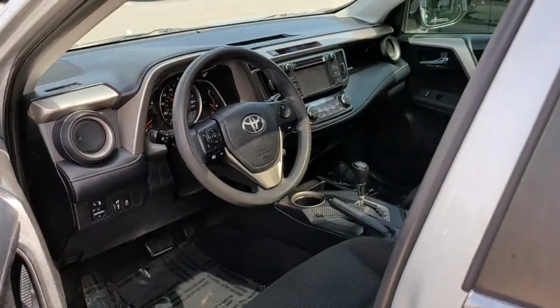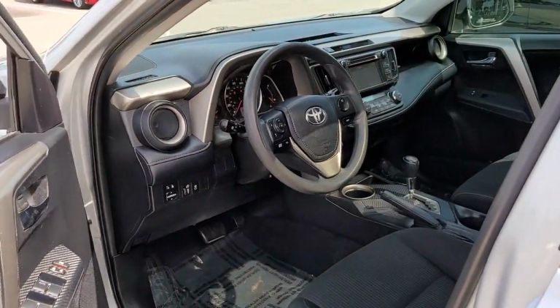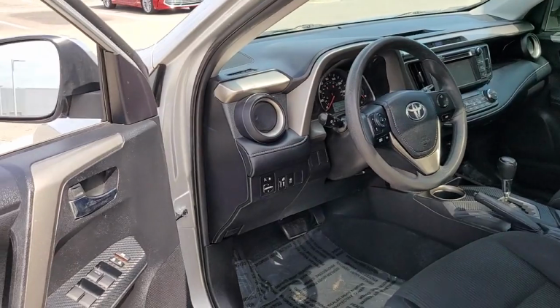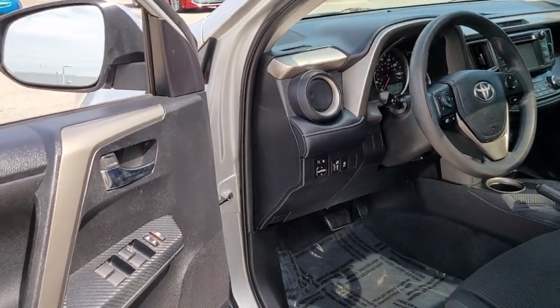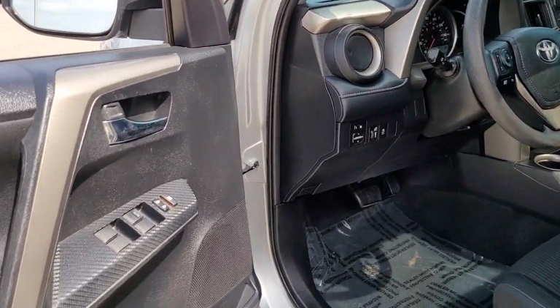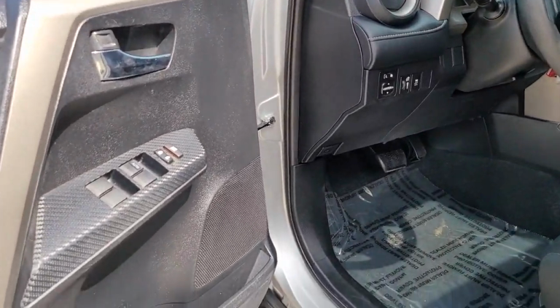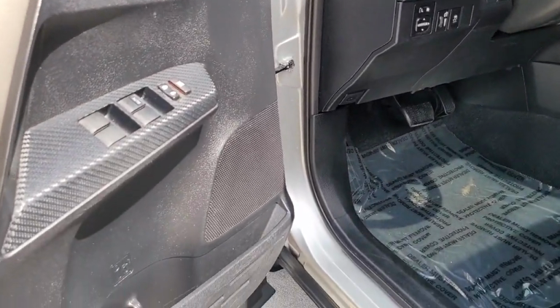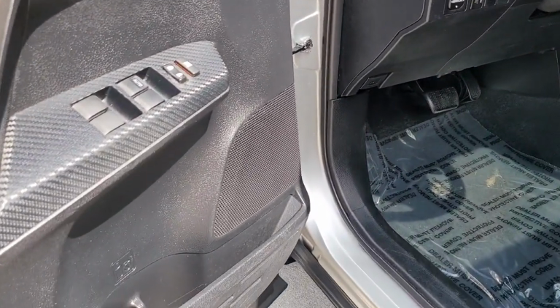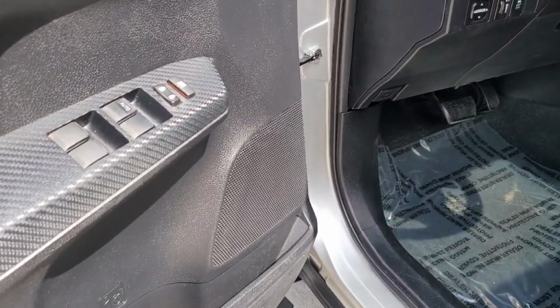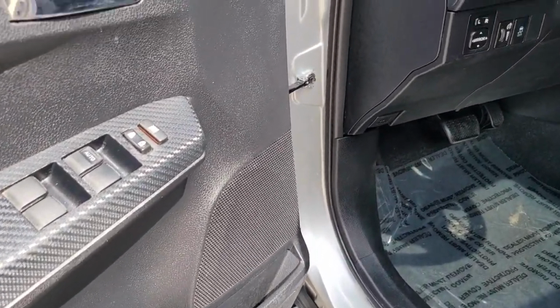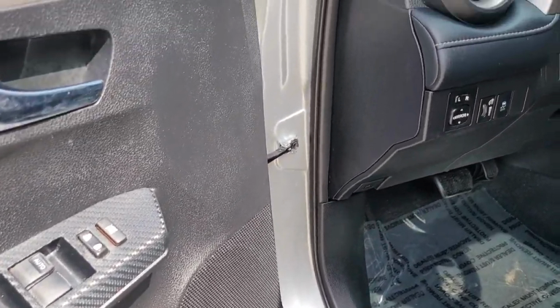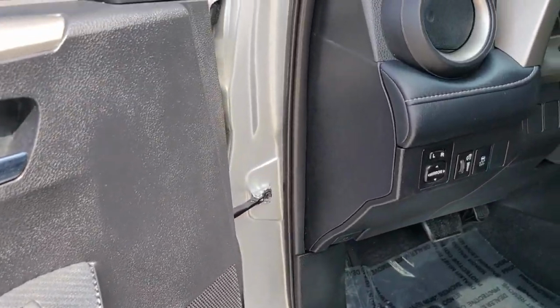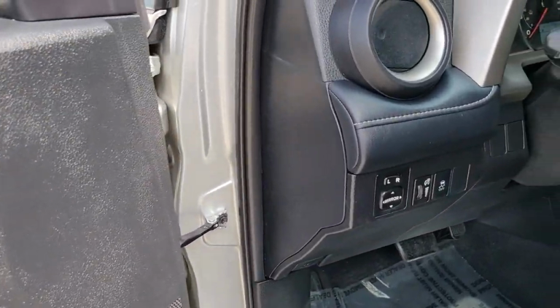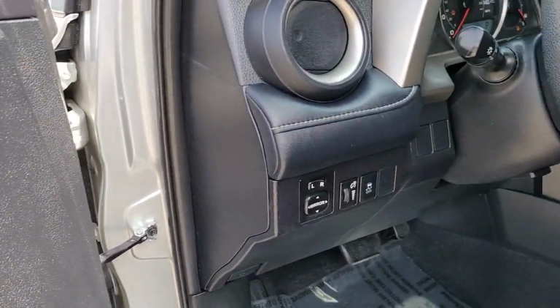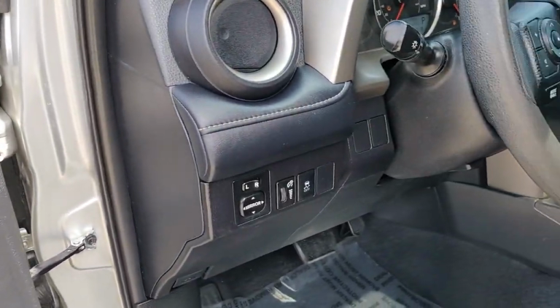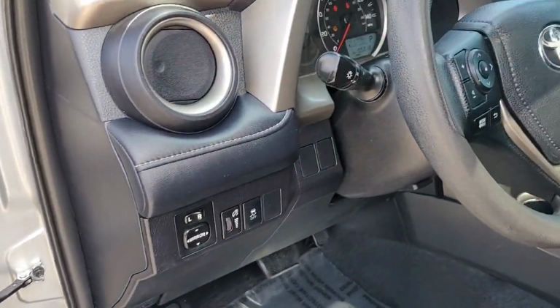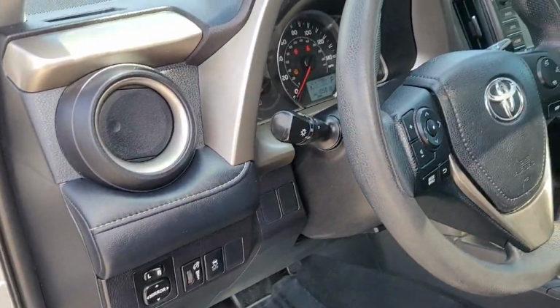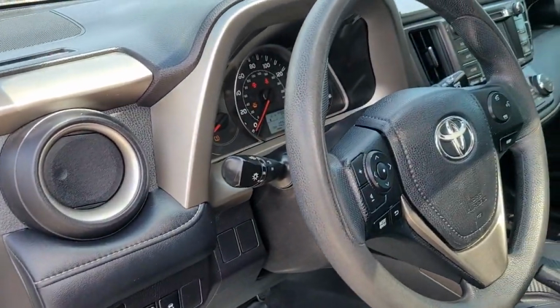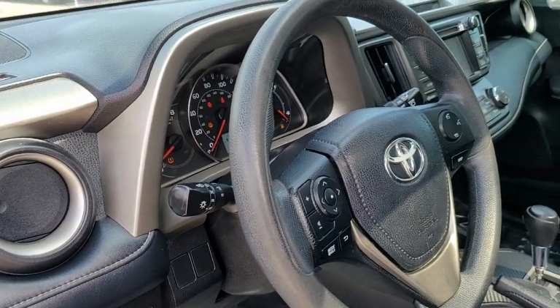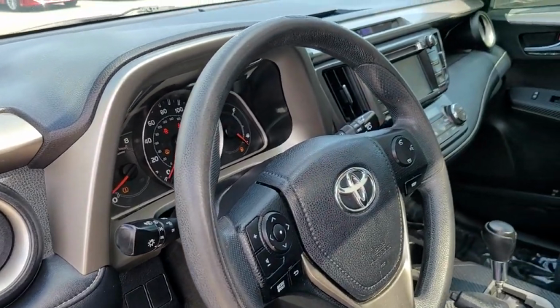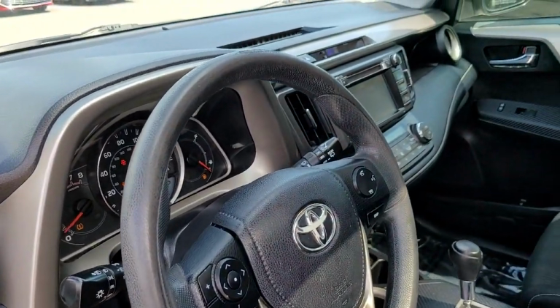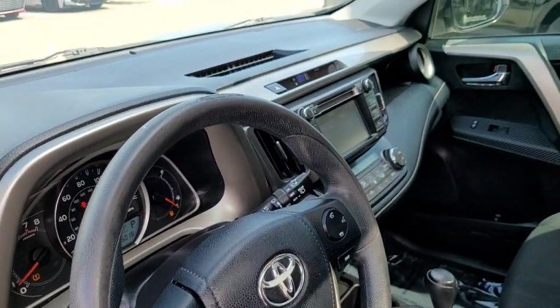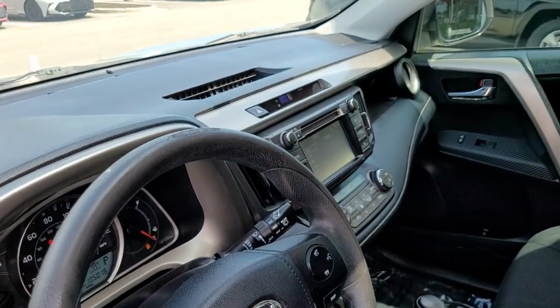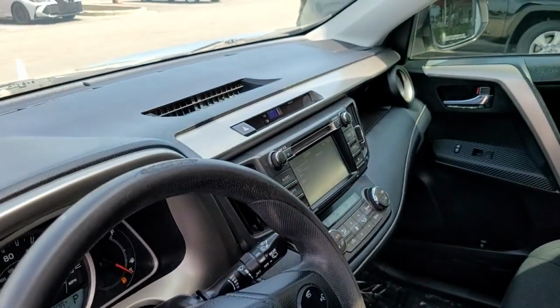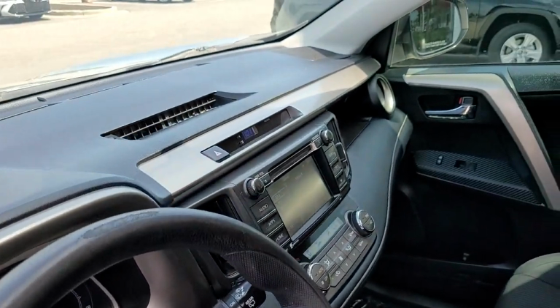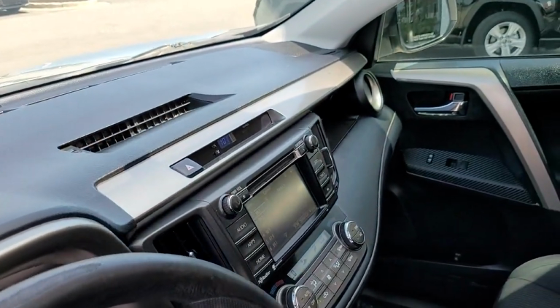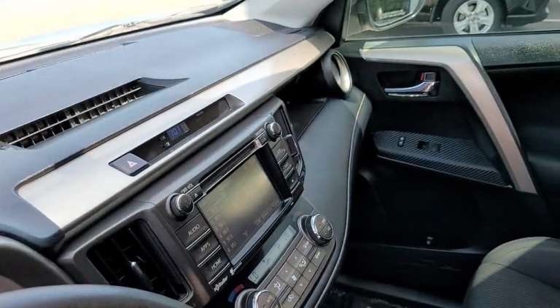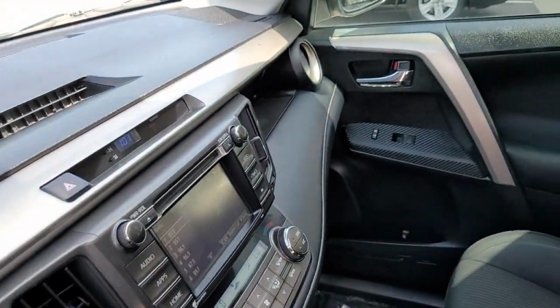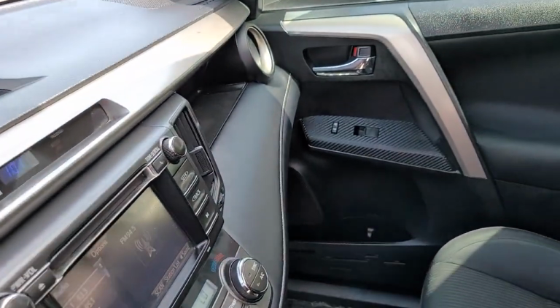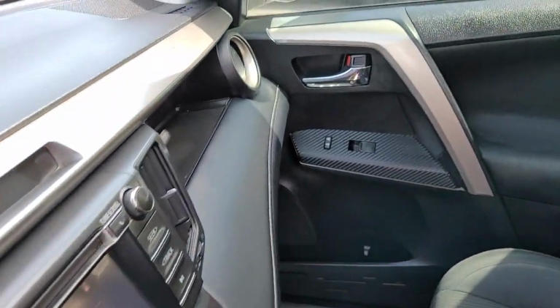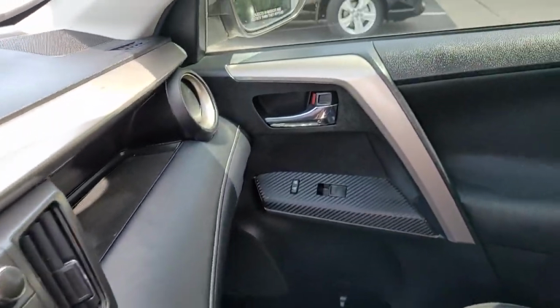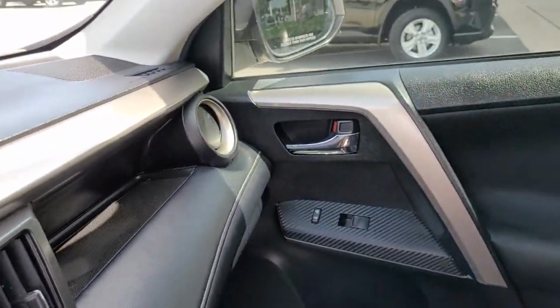You'll love its driver assistance tech, refined cabin, and infotainment system. With its suspension tuned for agility, this SUV adds confidence and fun to every drive.